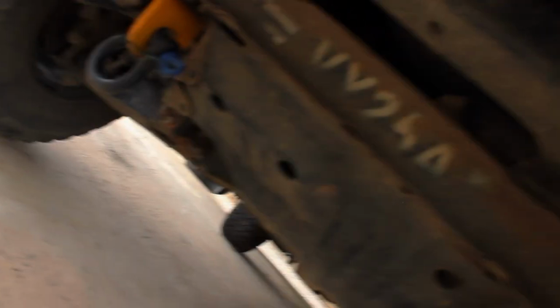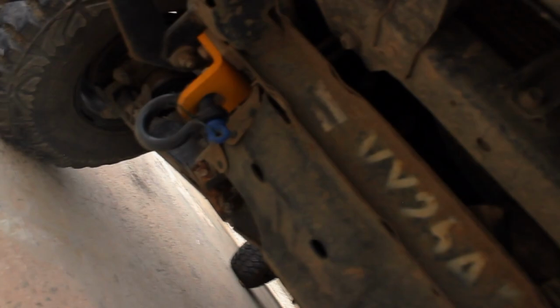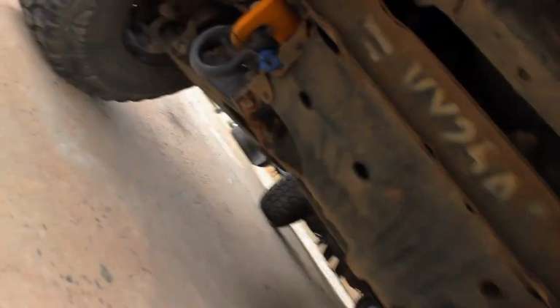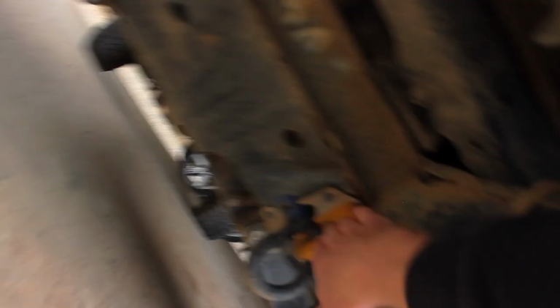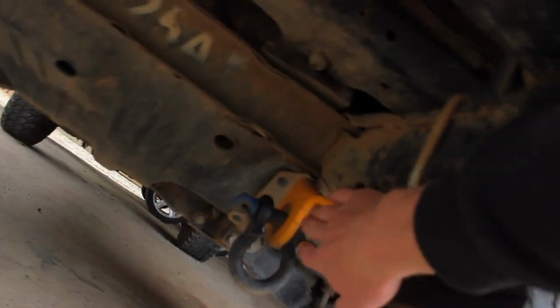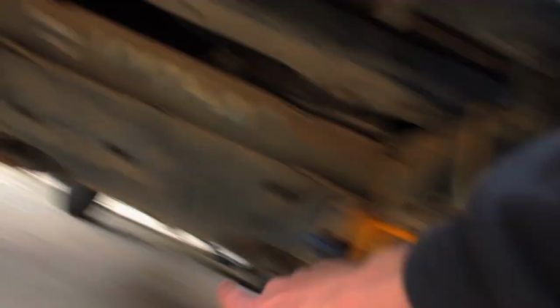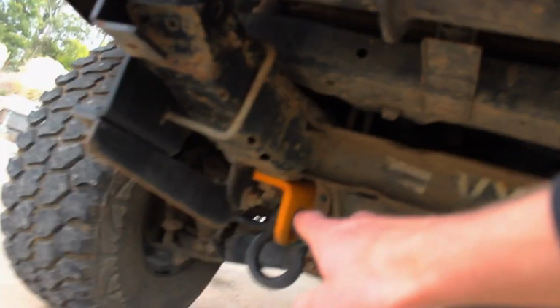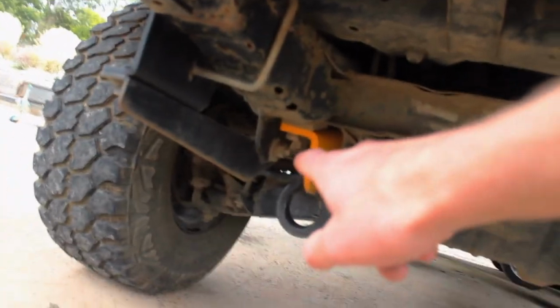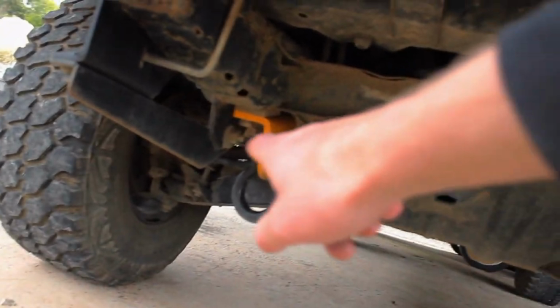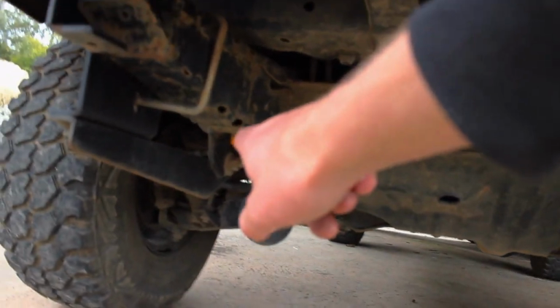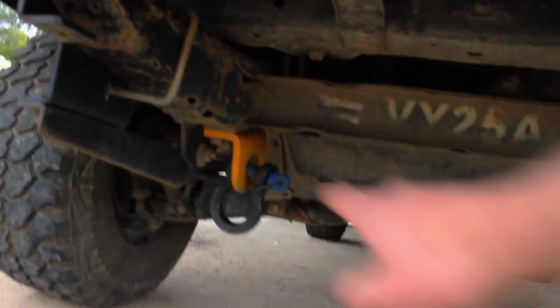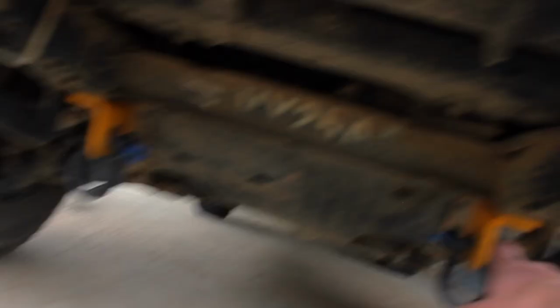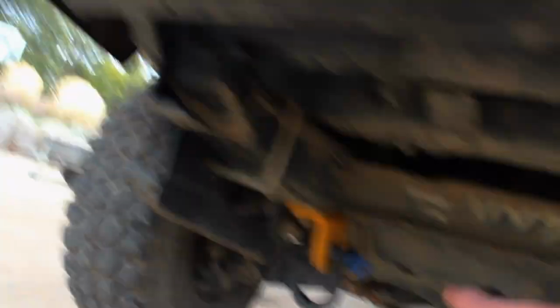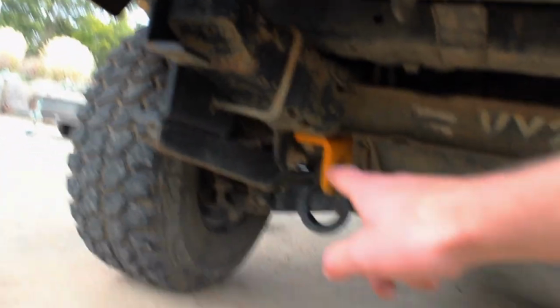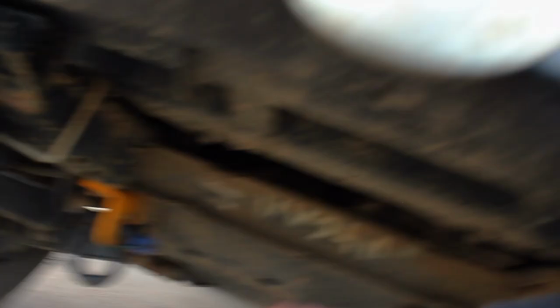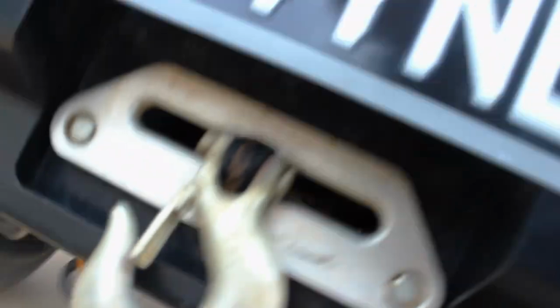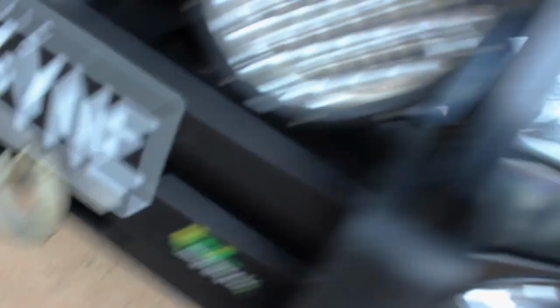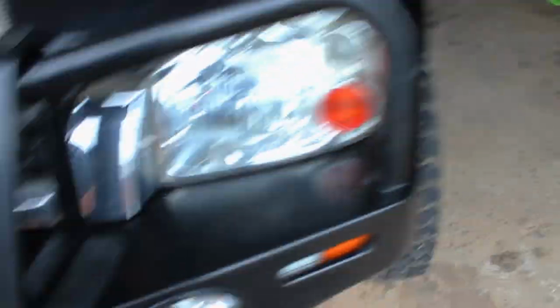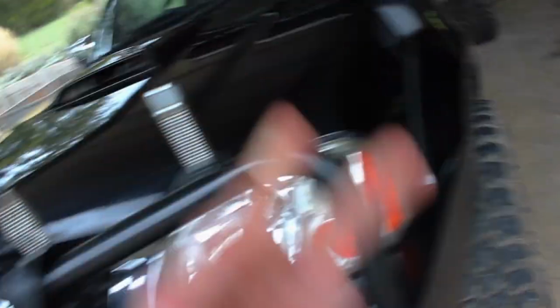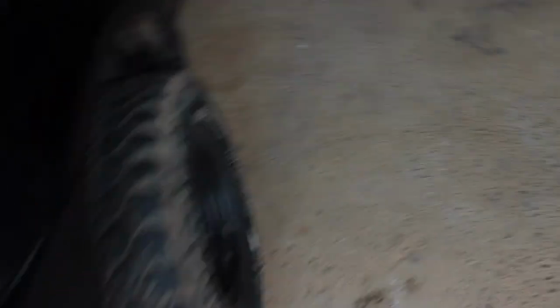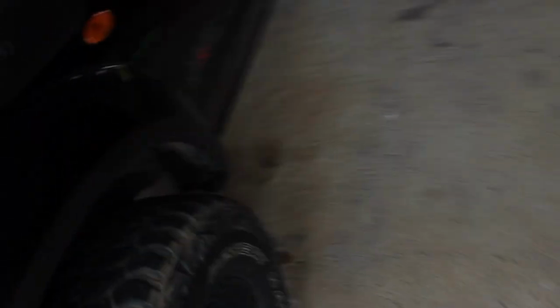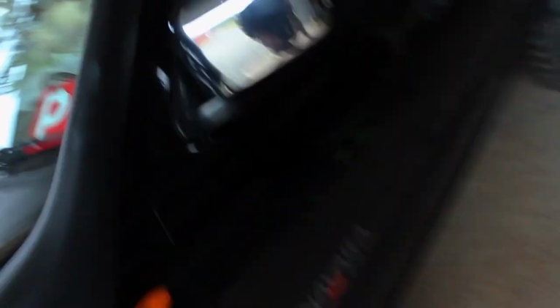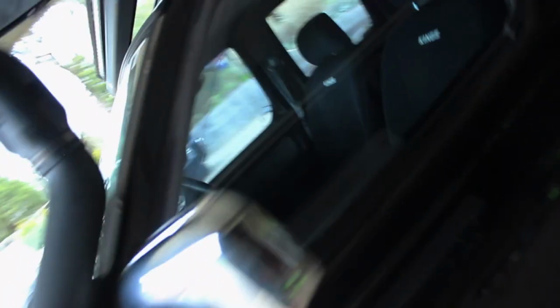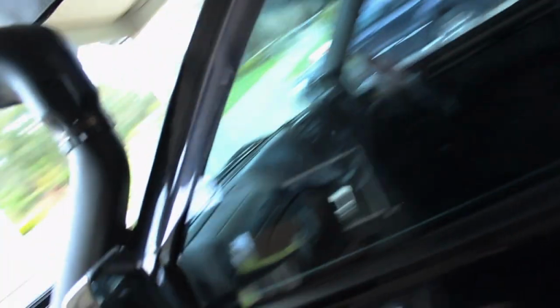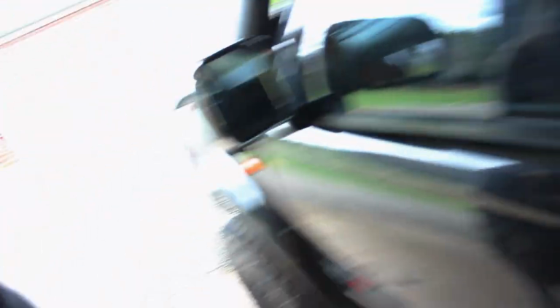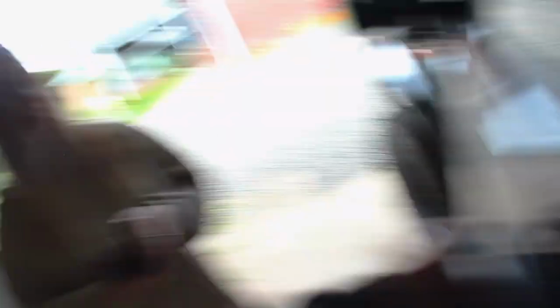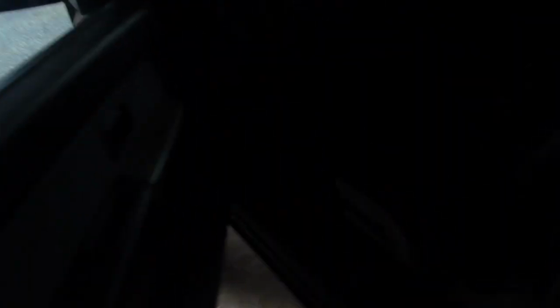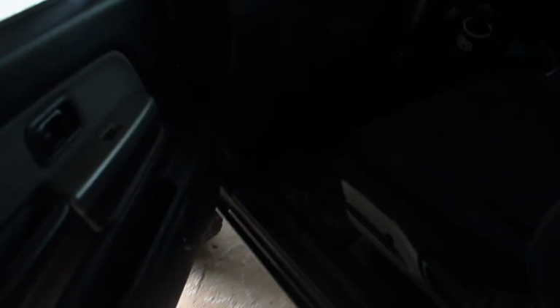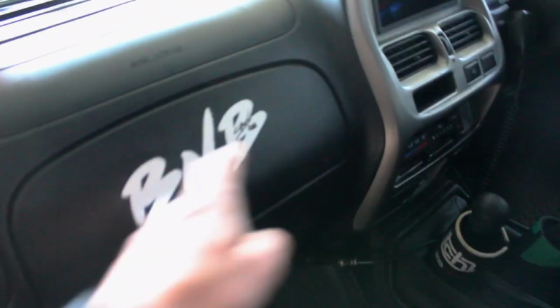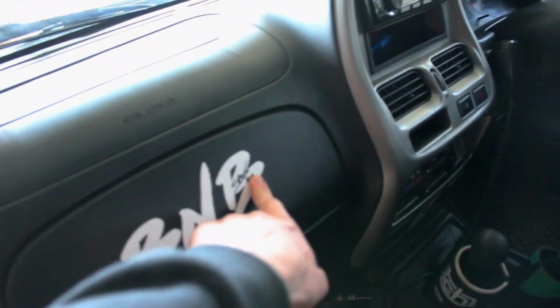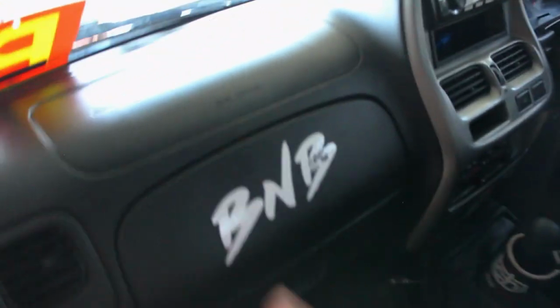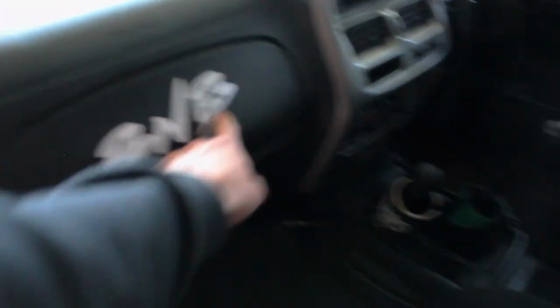Under here there are two shackles with the road-safe recovery hitches — recovery points. I've got a video on that with 5,600 views, so go check that out — it's my most popular video. And there's the 'built not bought' signature sticker.